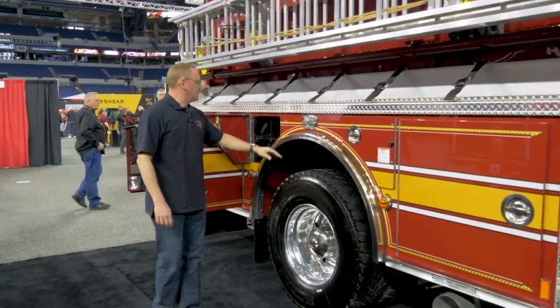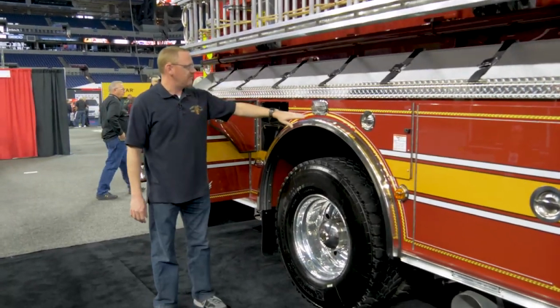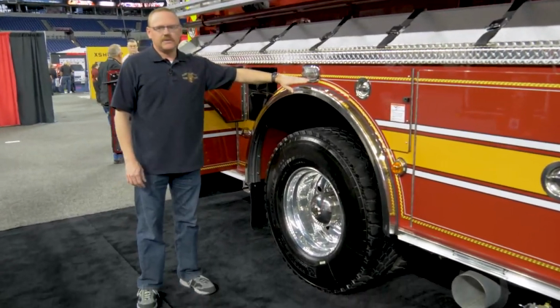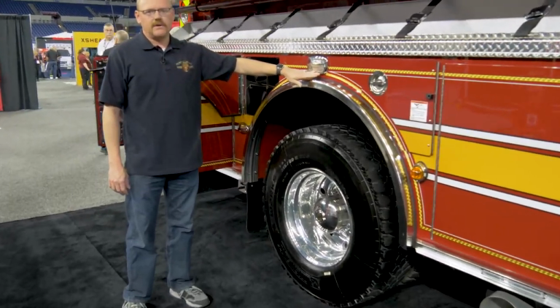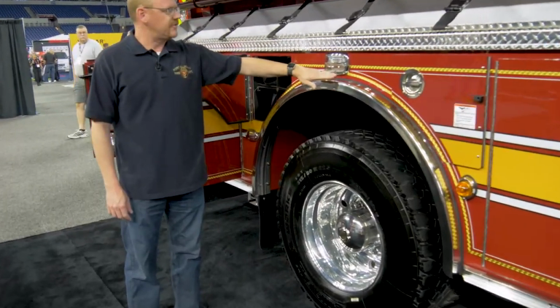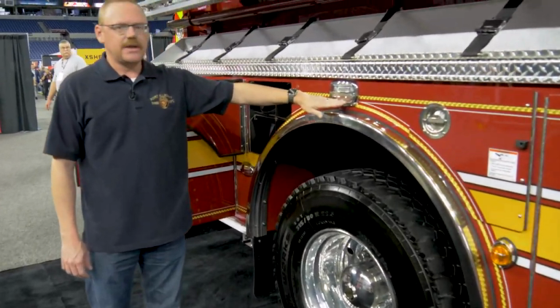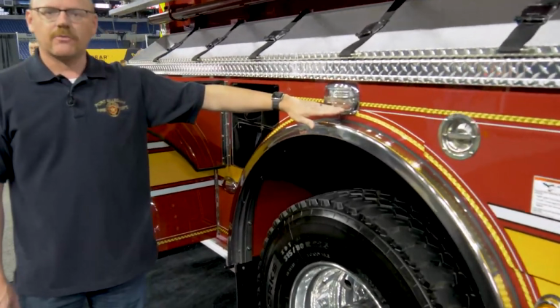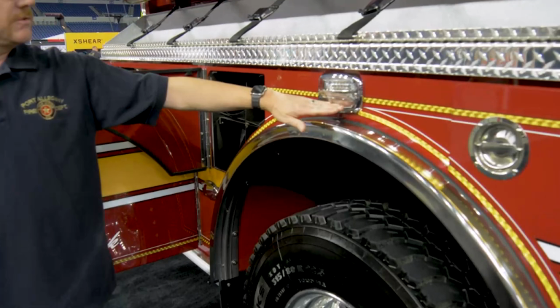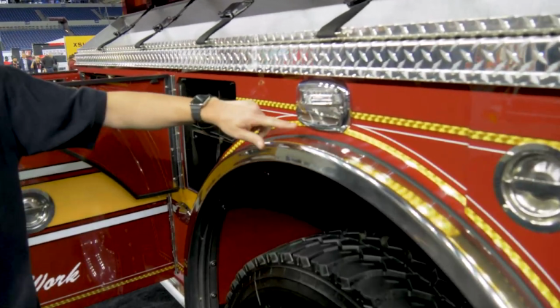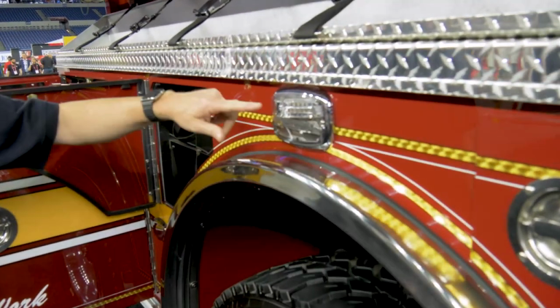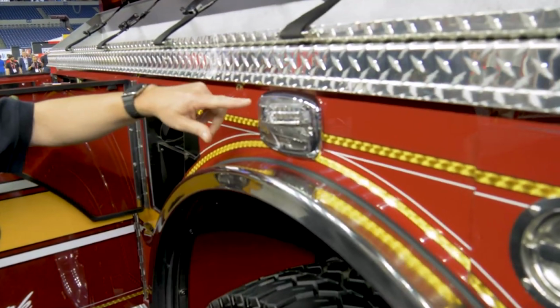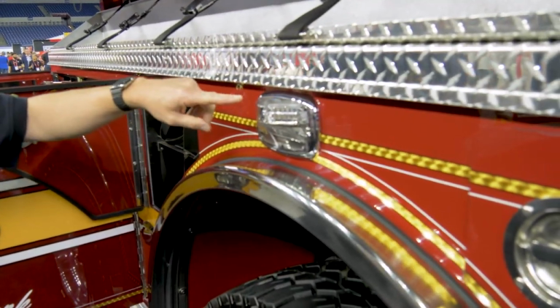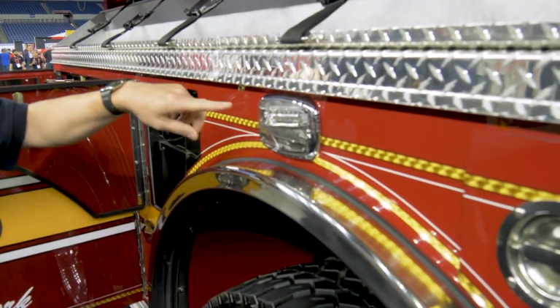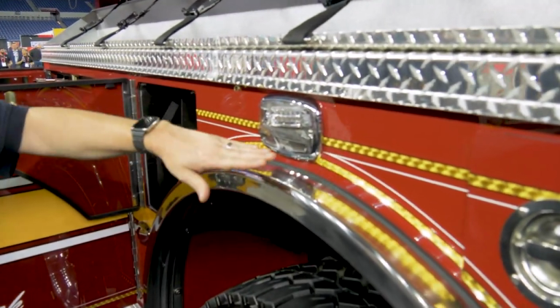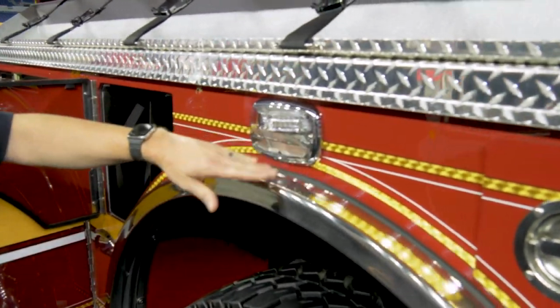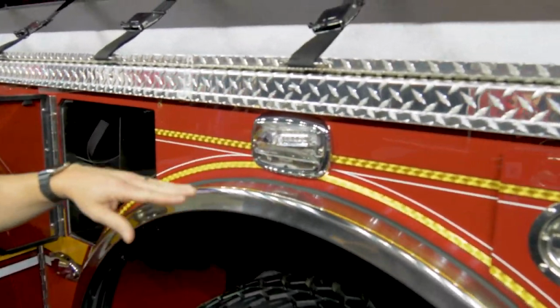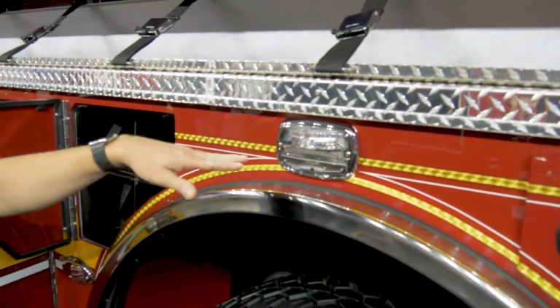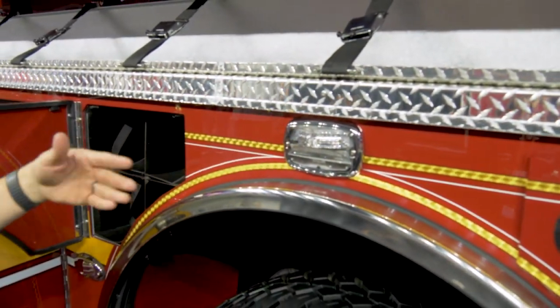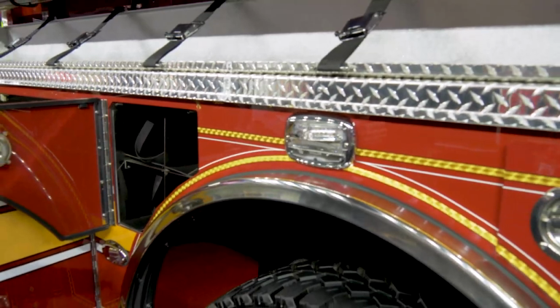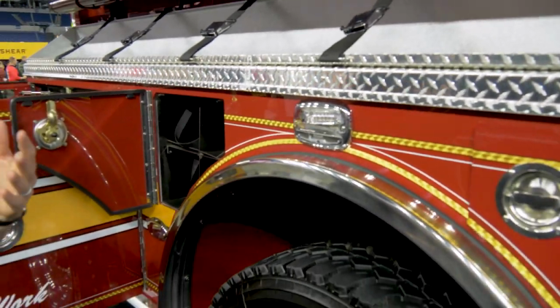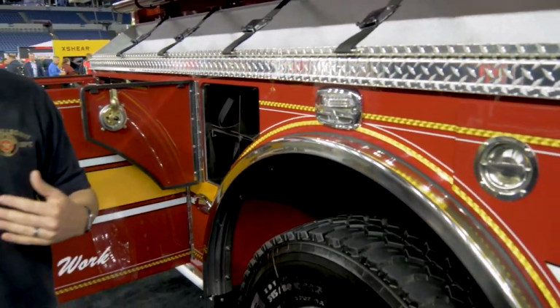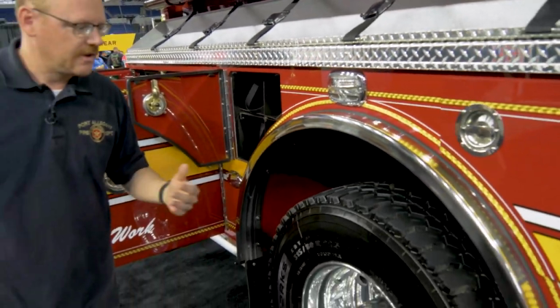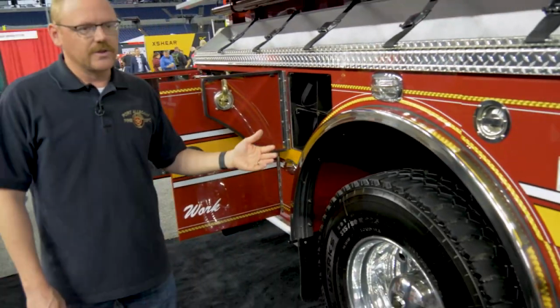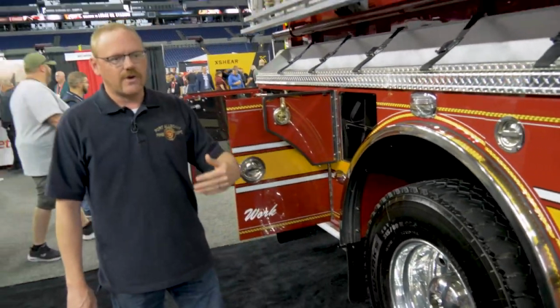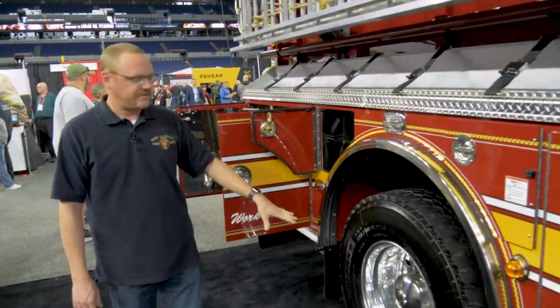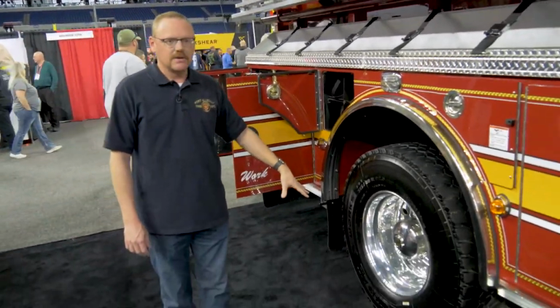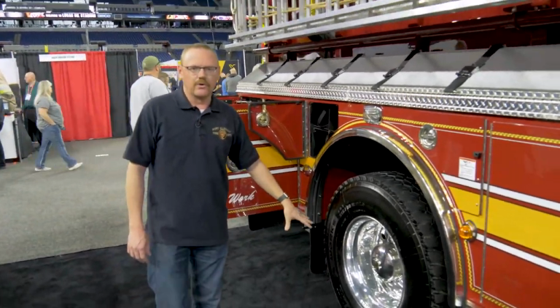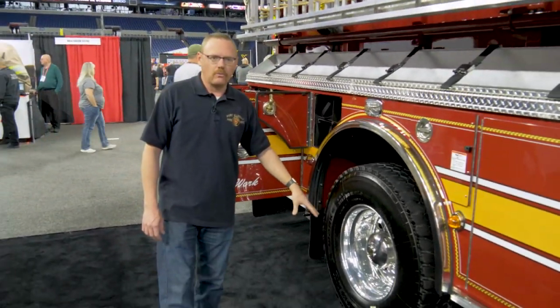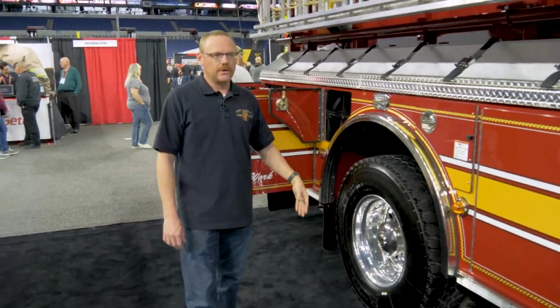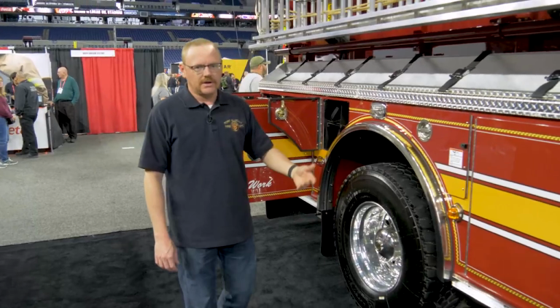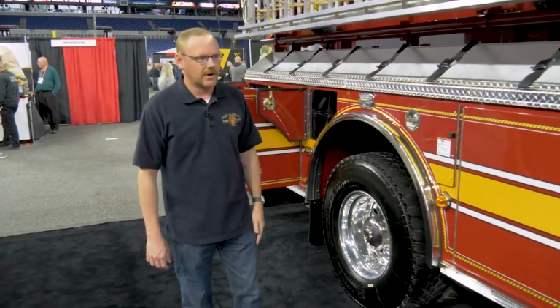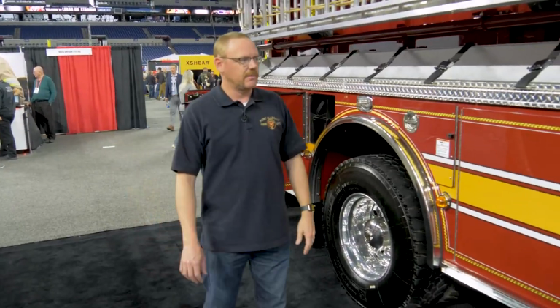We have extra scene lighting above the rear wheels. This is a combination emergency light and scene light. The scene light actually comes on with the turn signals so that the driver can see the rear wheel if it's dark in the mirror.